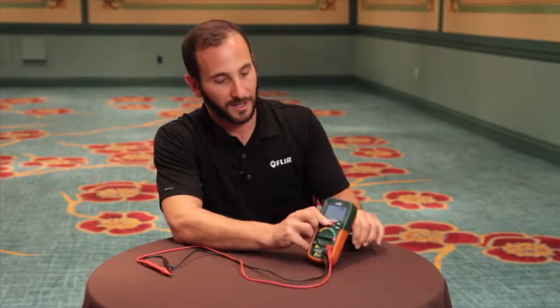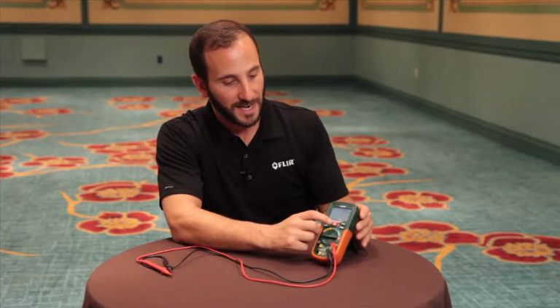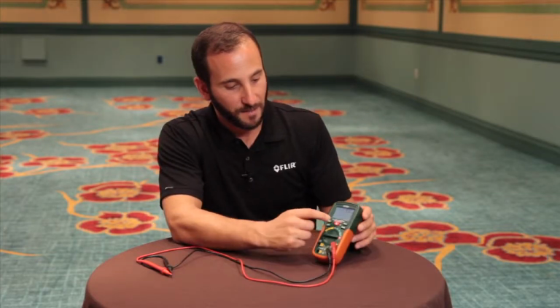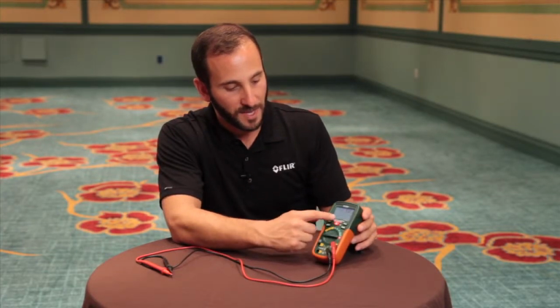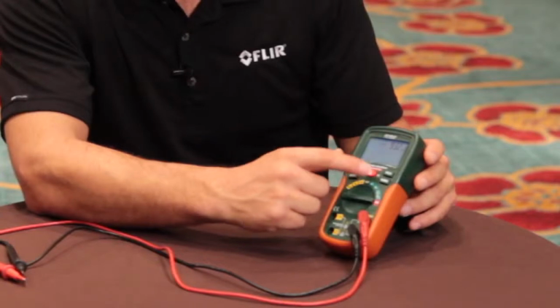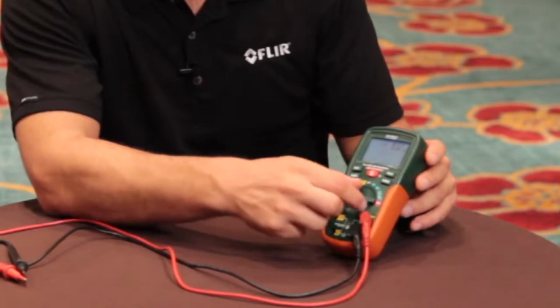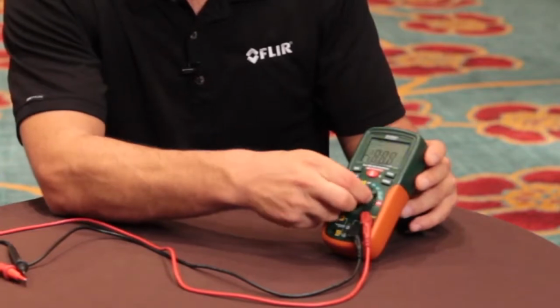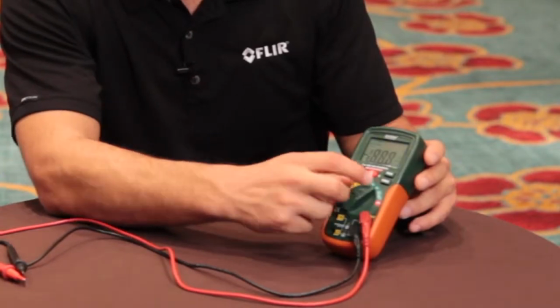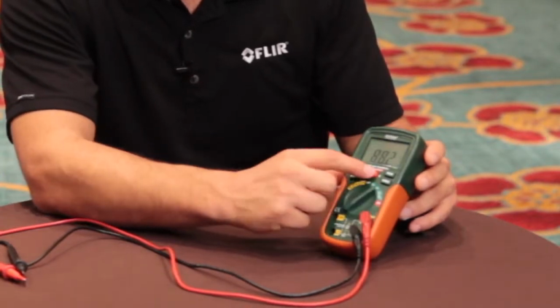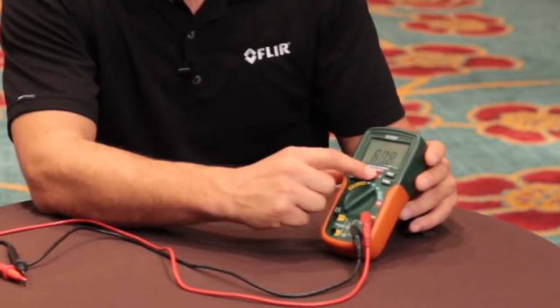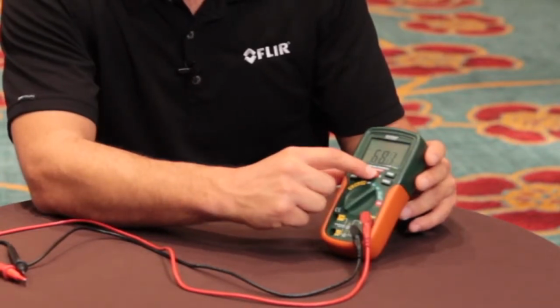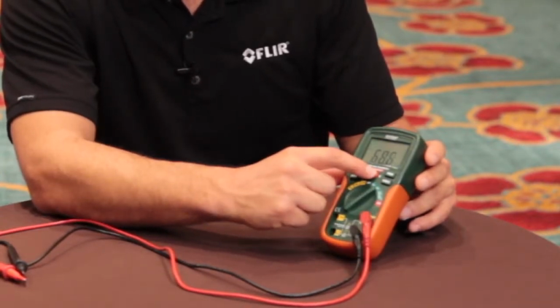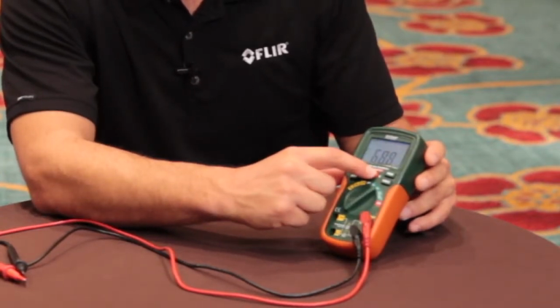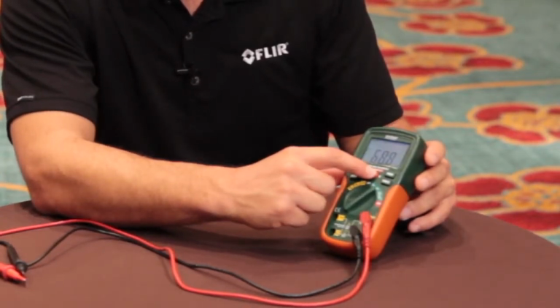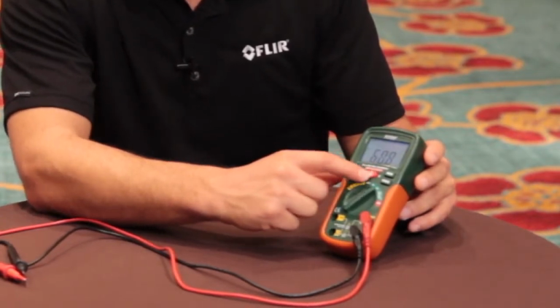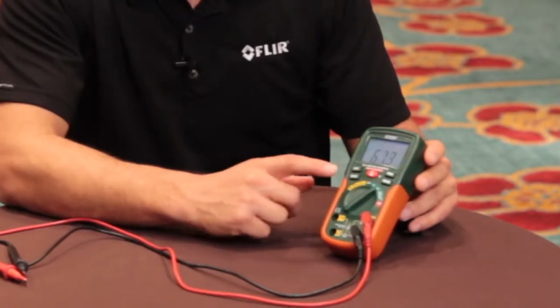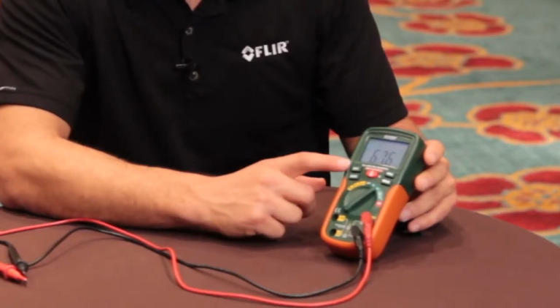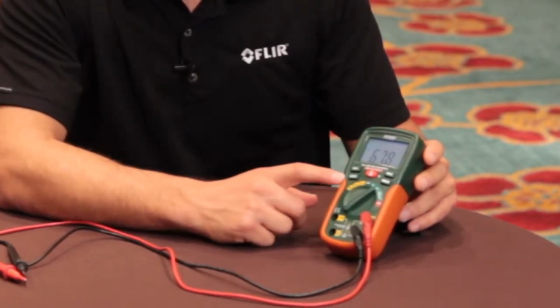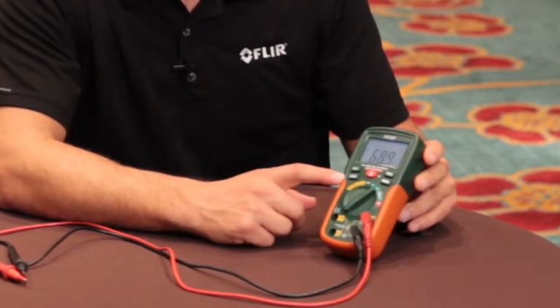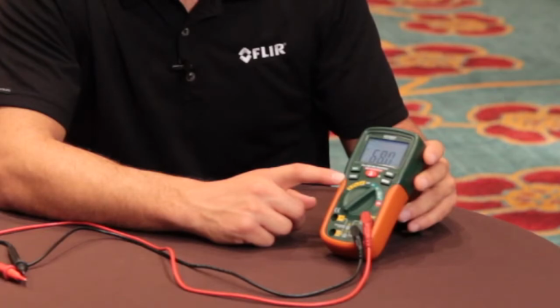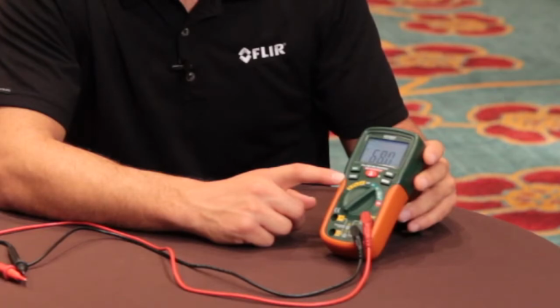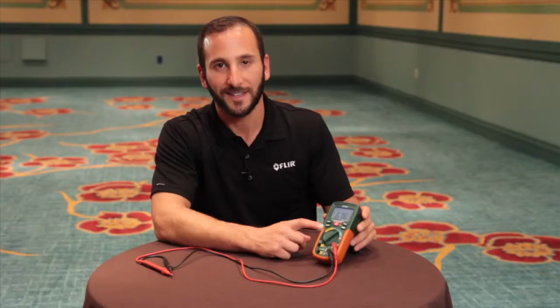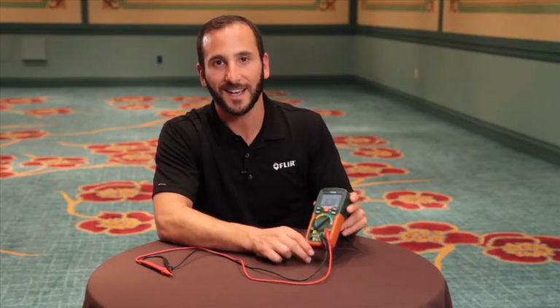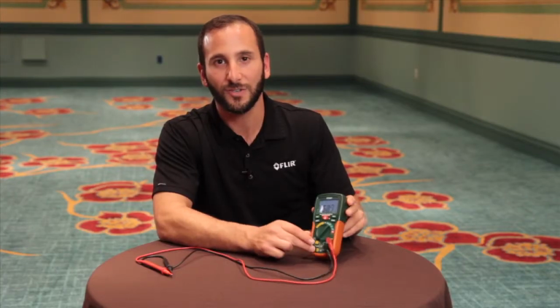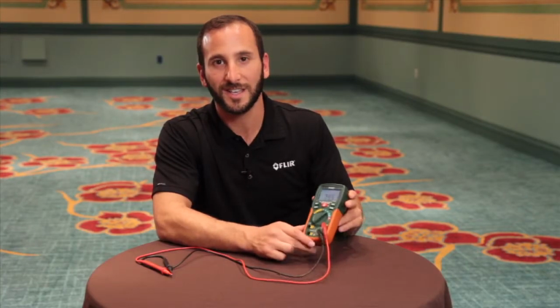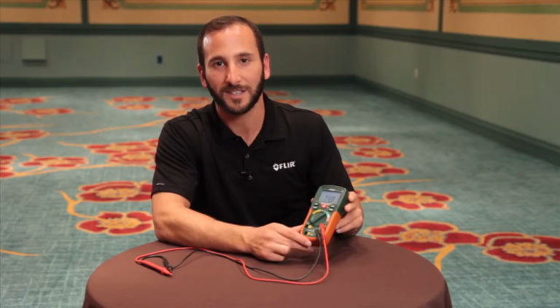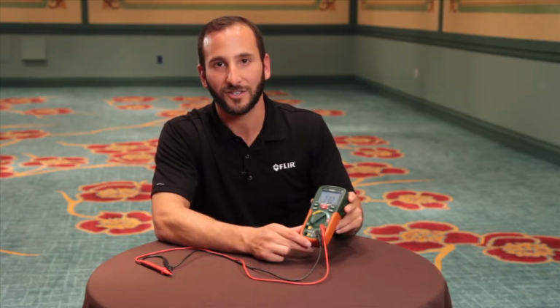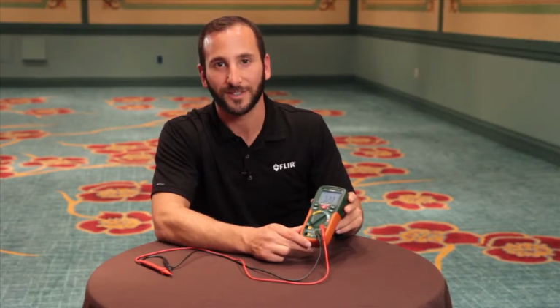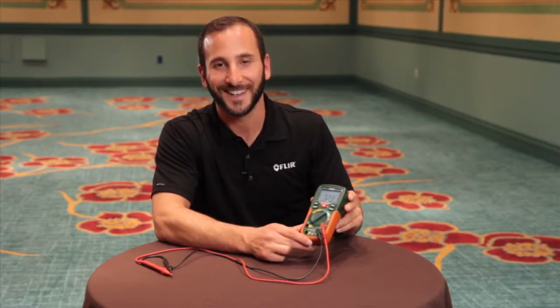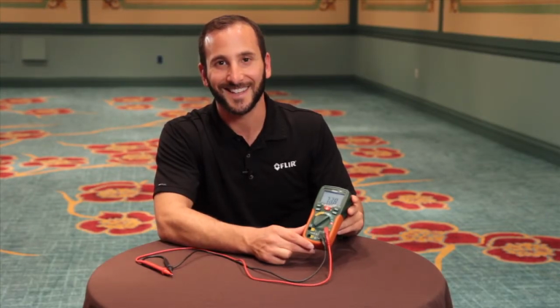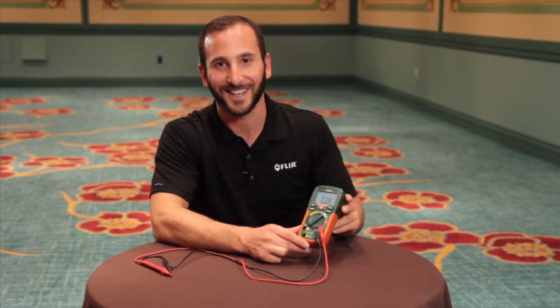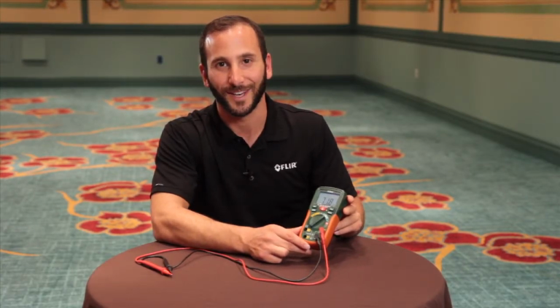It has a big bright LCD display for easy viewing and has min and max mode capabilities. The EX-210T from EX-TEC Instruments — get the EX-TEC Advantage.